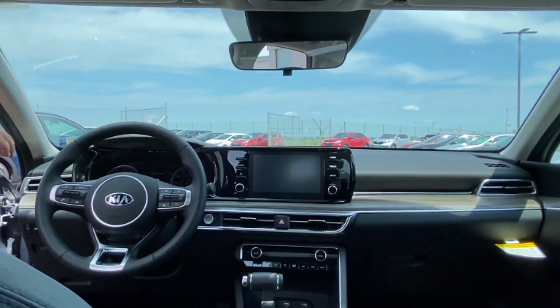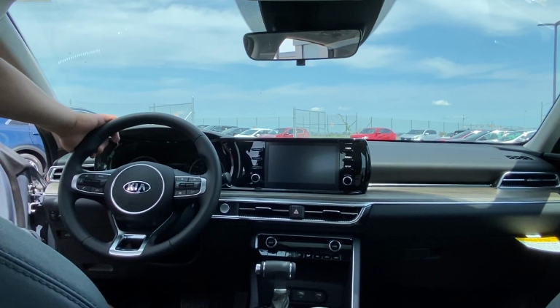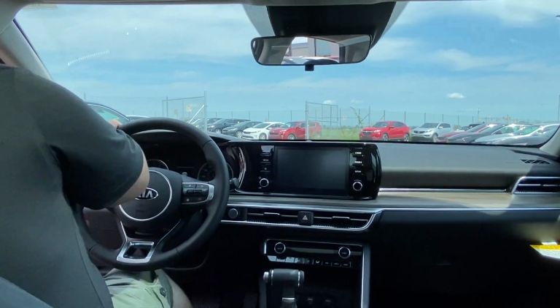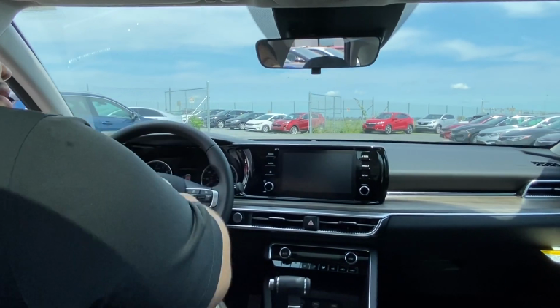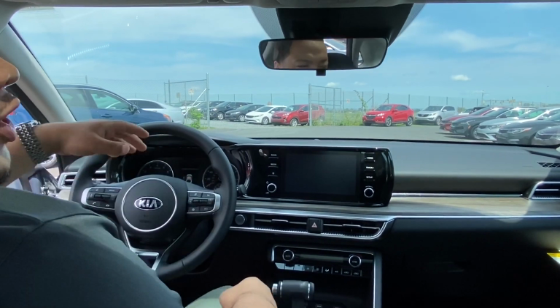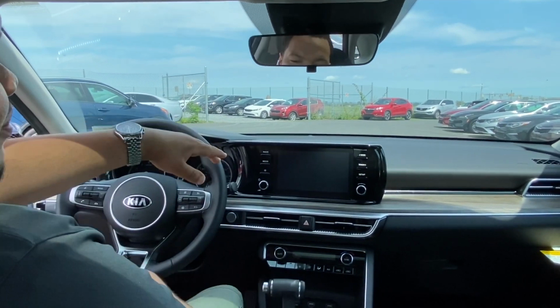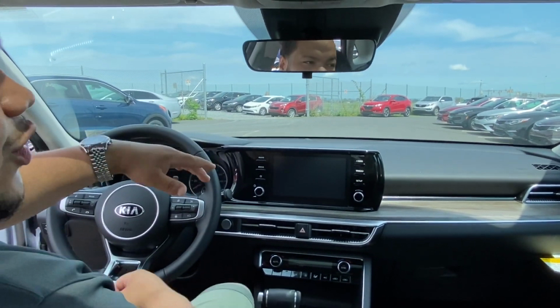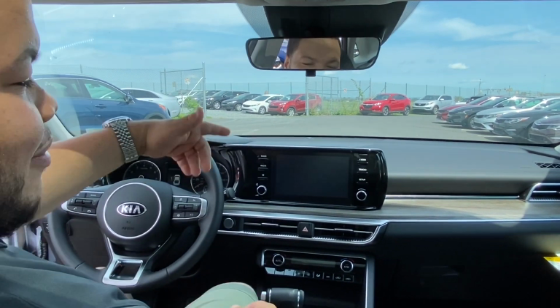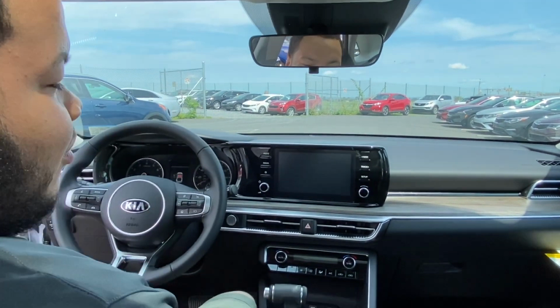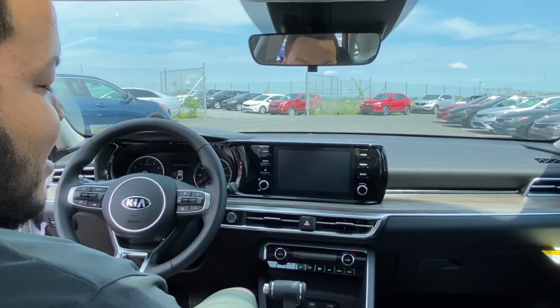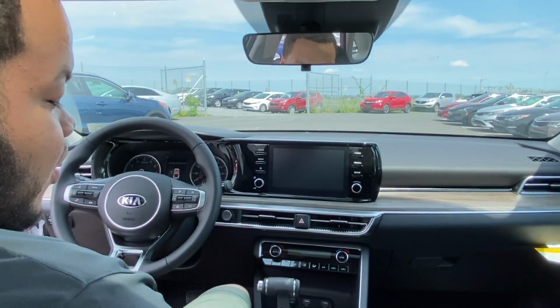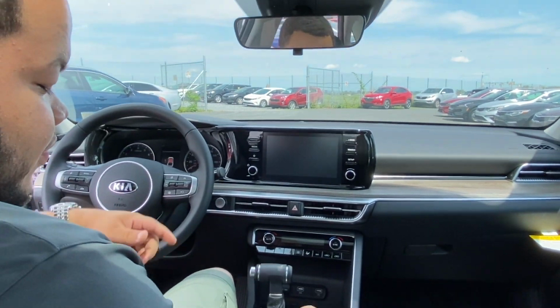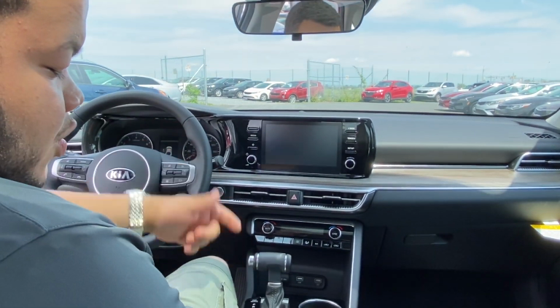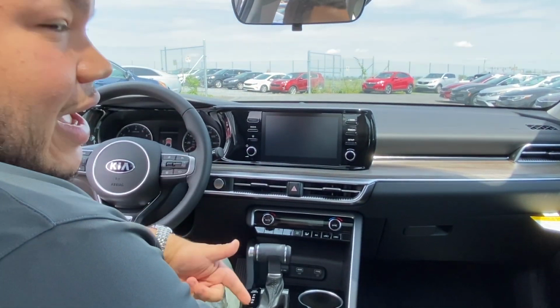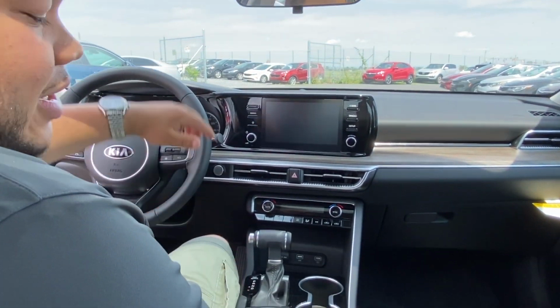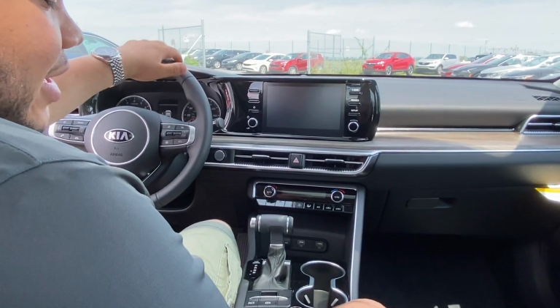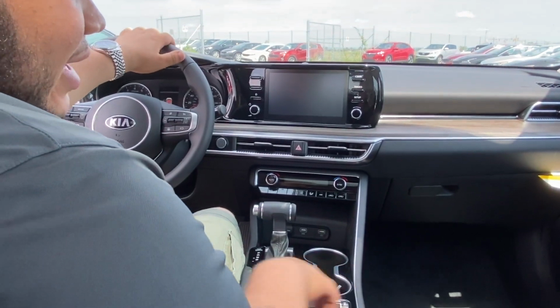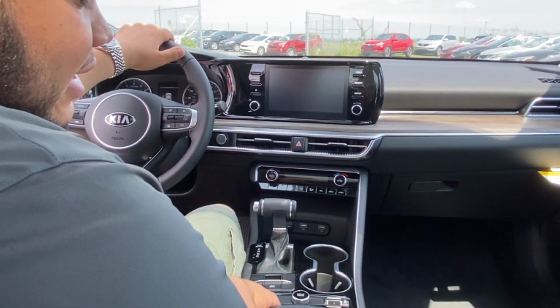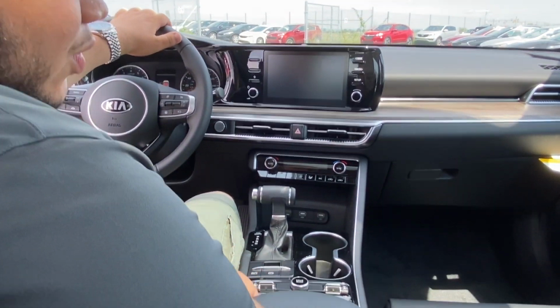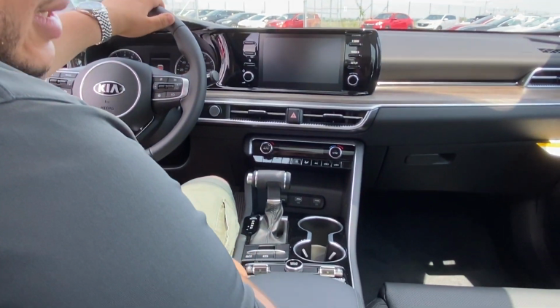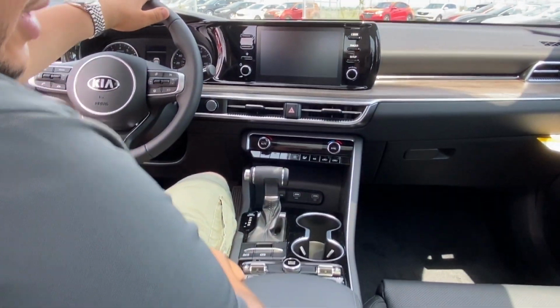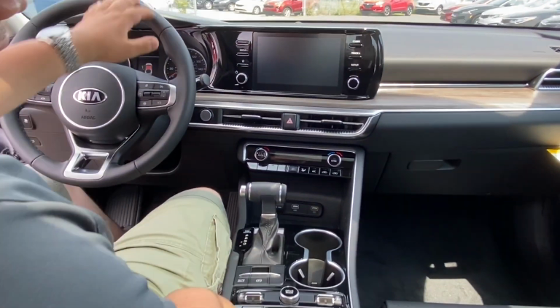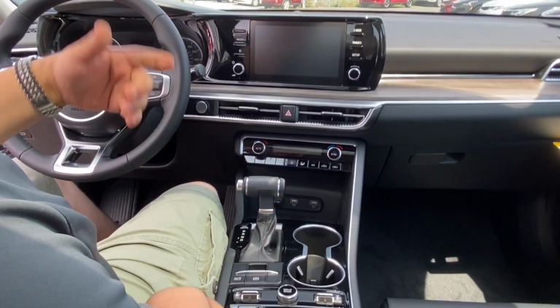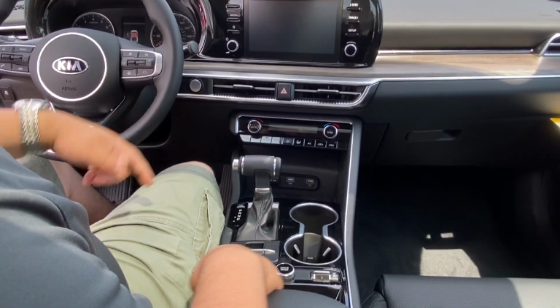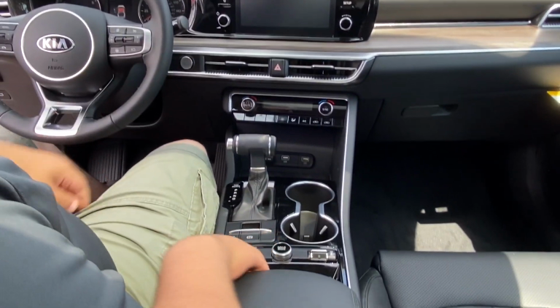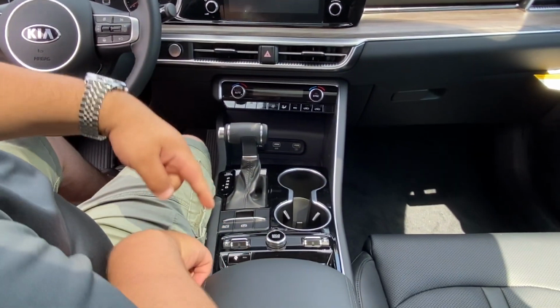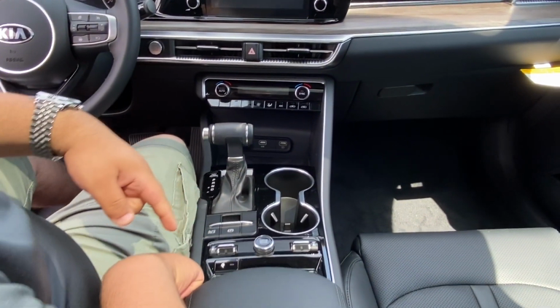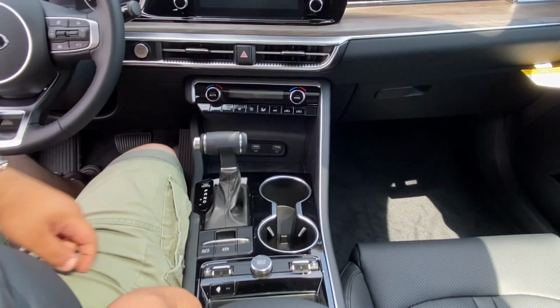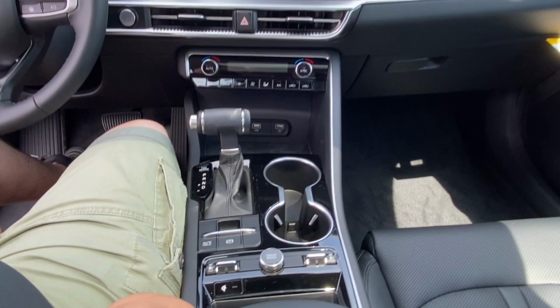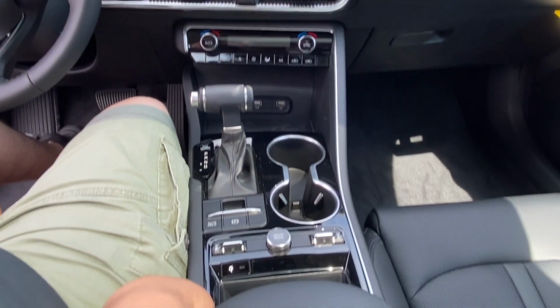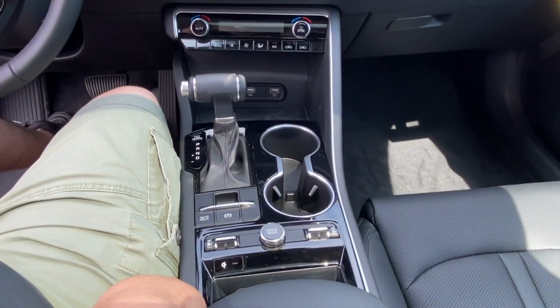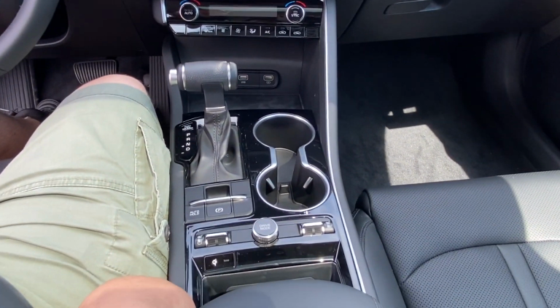On the inside here you have your big screen, Apple CarPlay, Android Auto. You have your electronic parking brake, heated and cooled seats, and you also have a wireless charger to keep you charged up all the time.